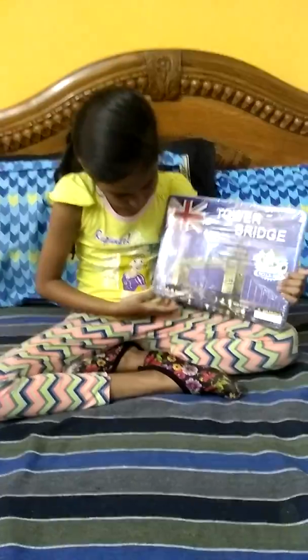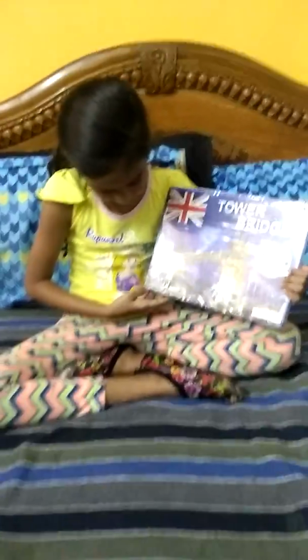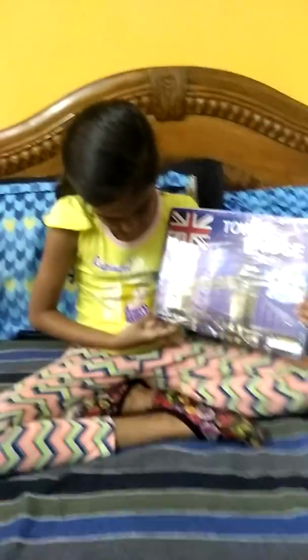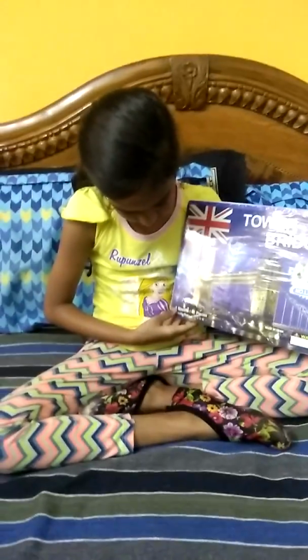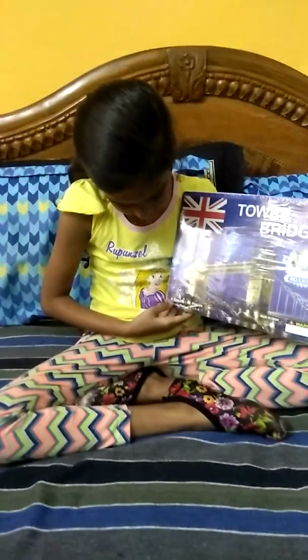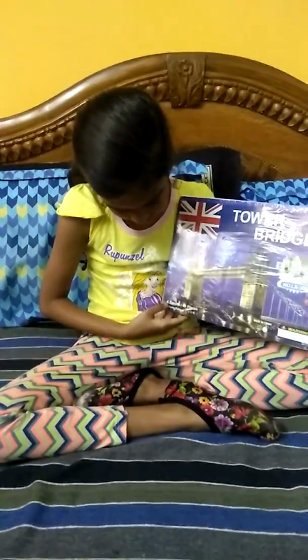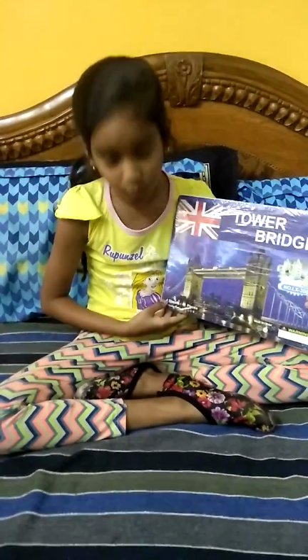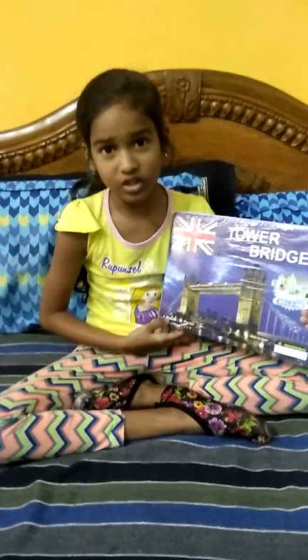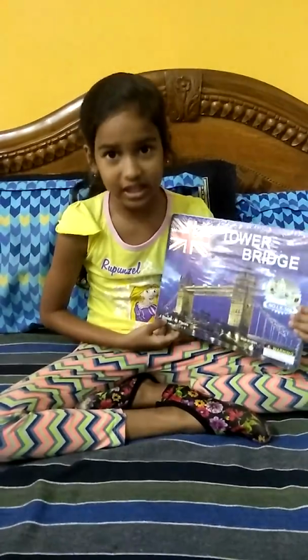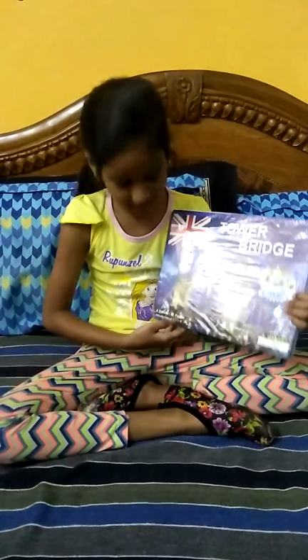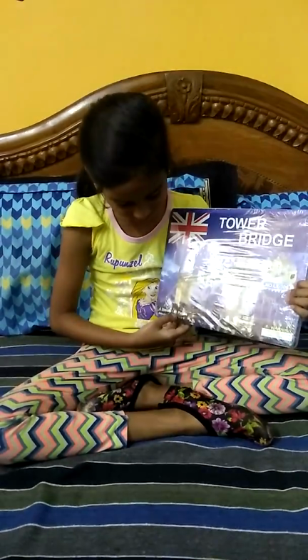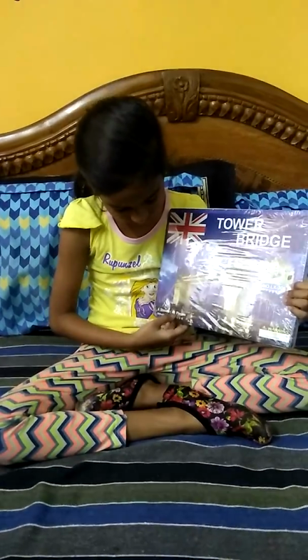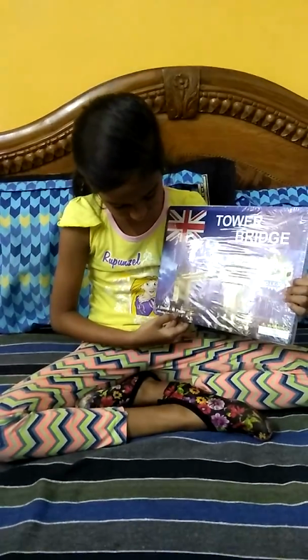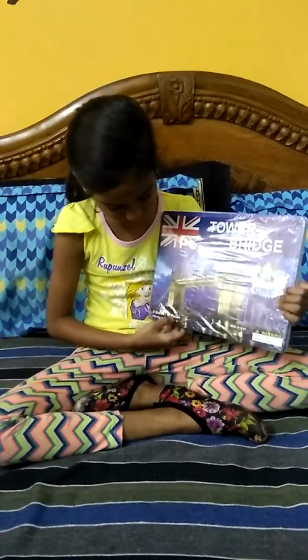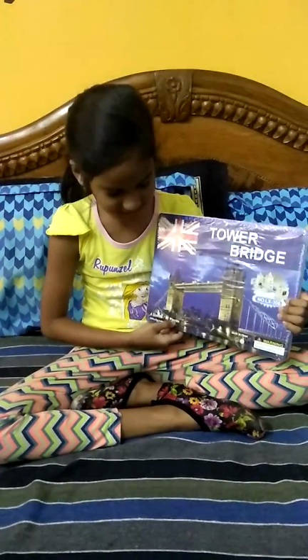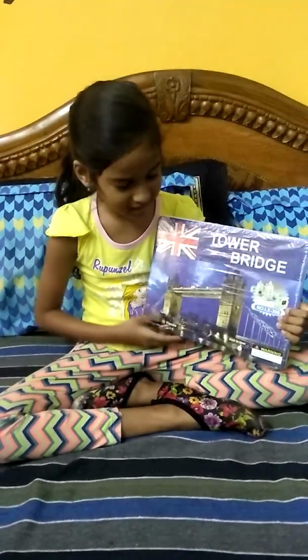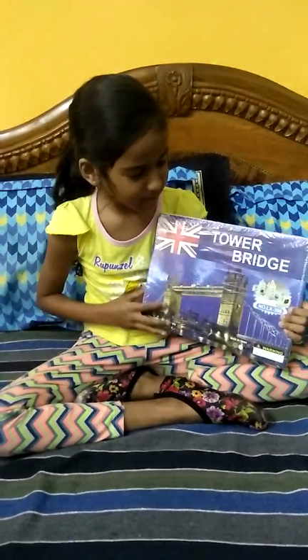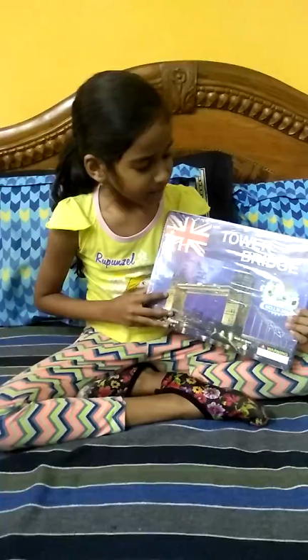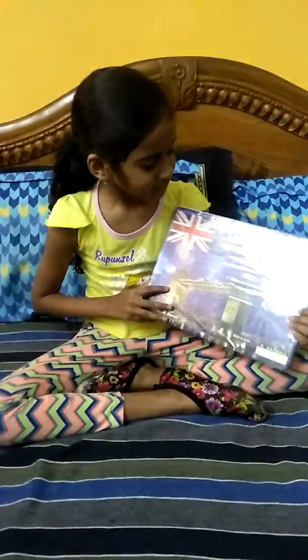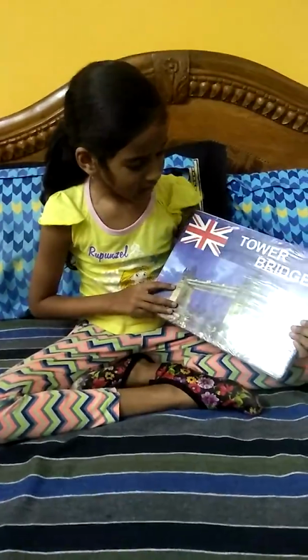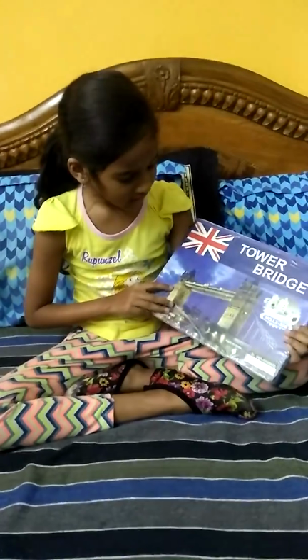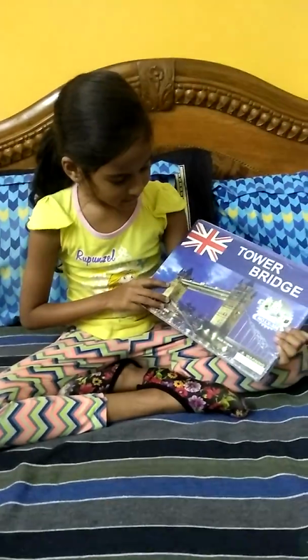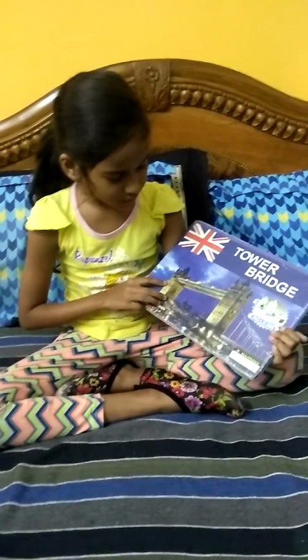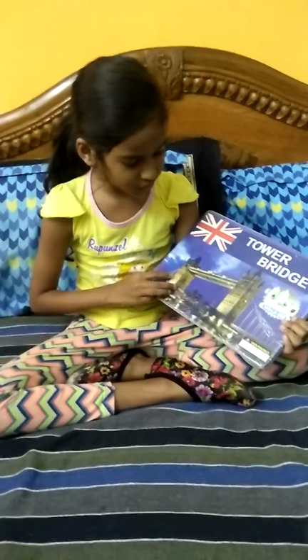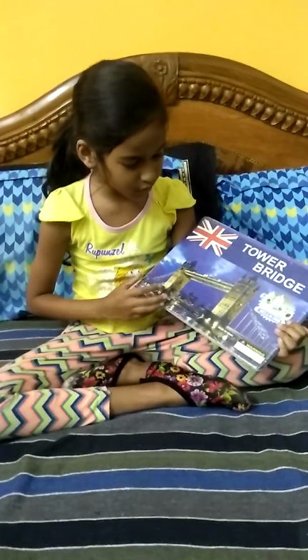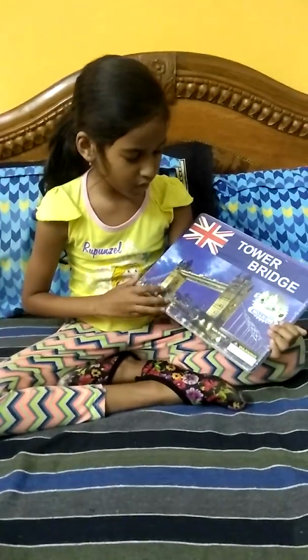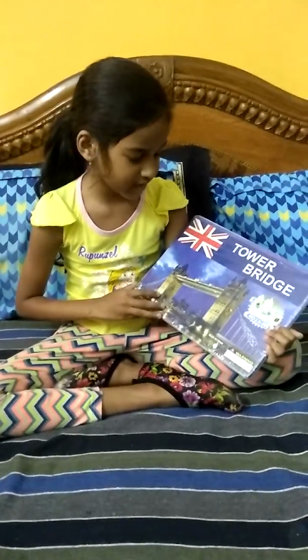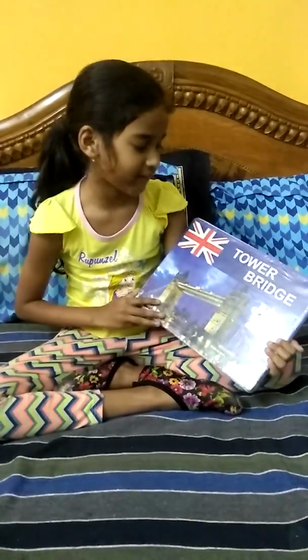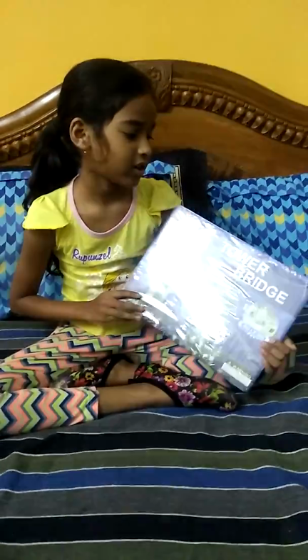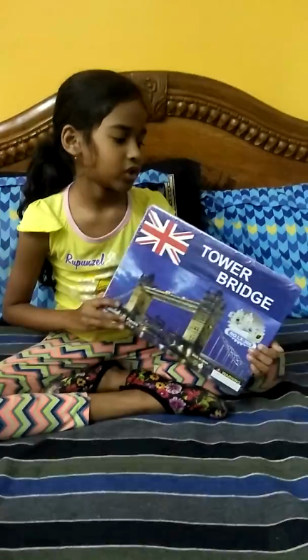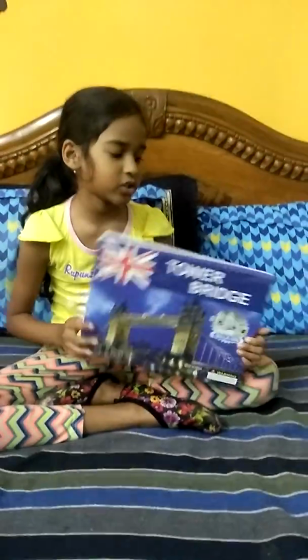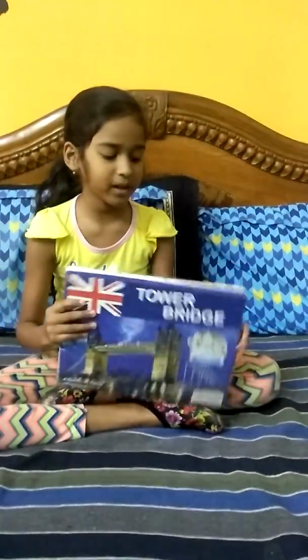So it has 44 sheets, 41 pieces and I am going to show you what we have. So let's open.